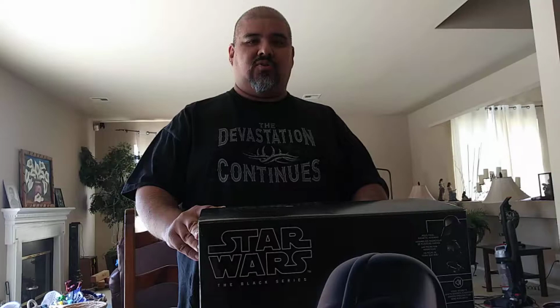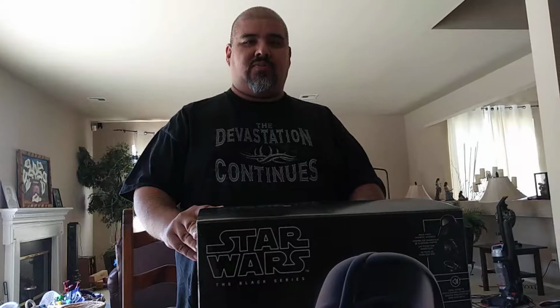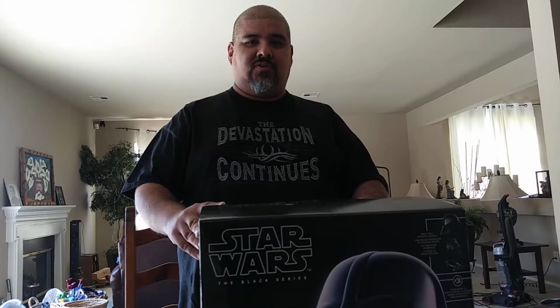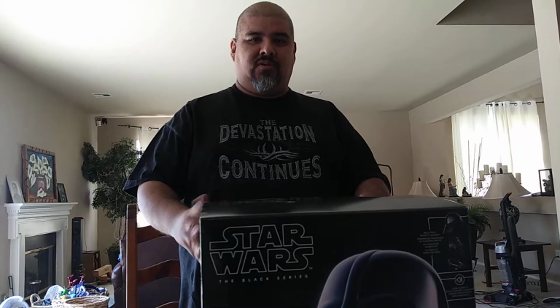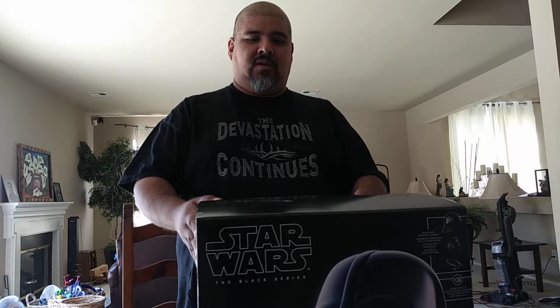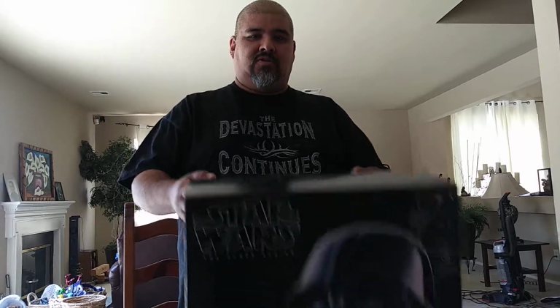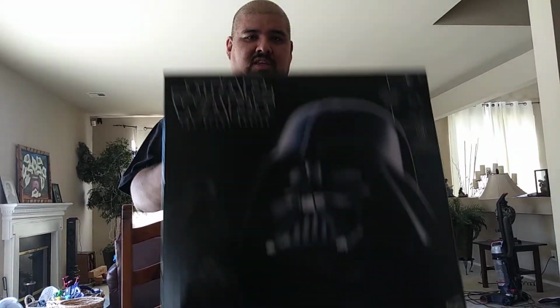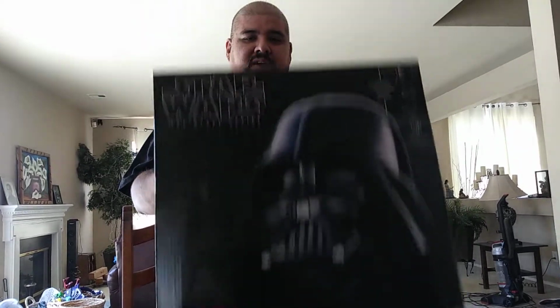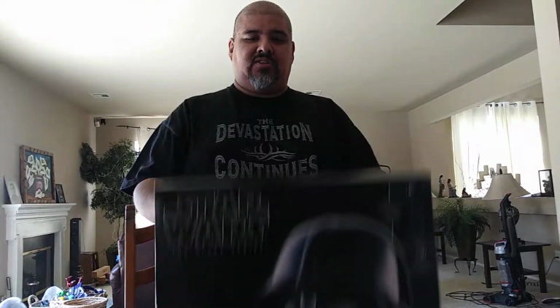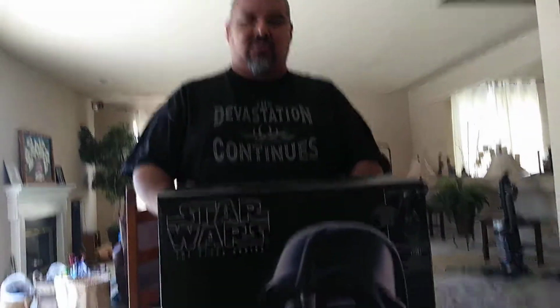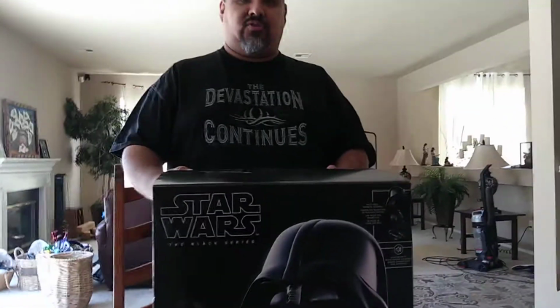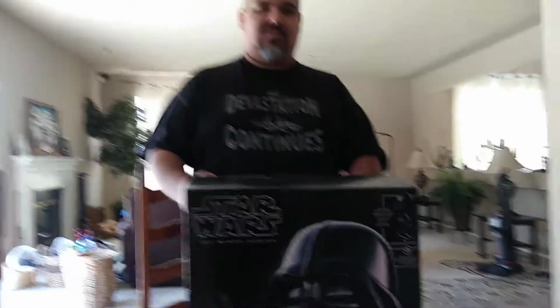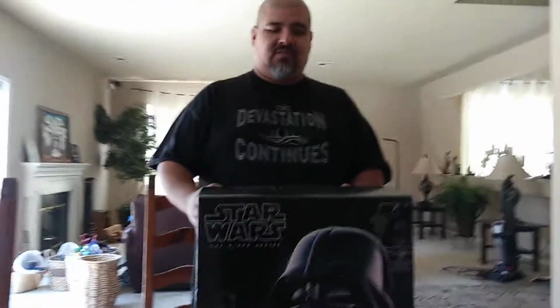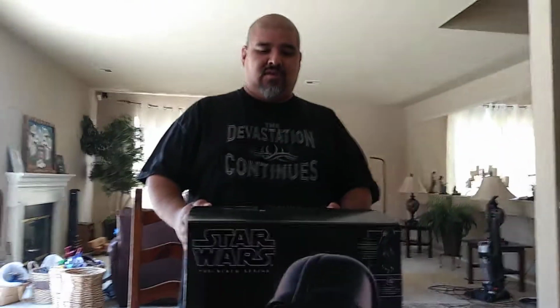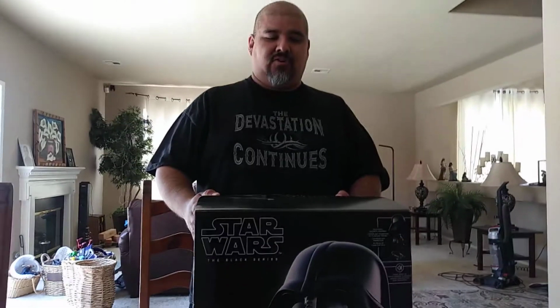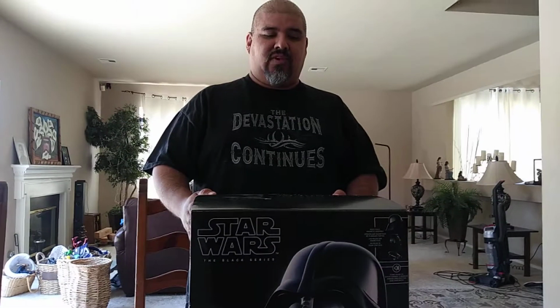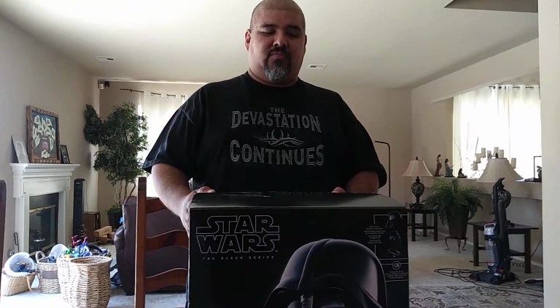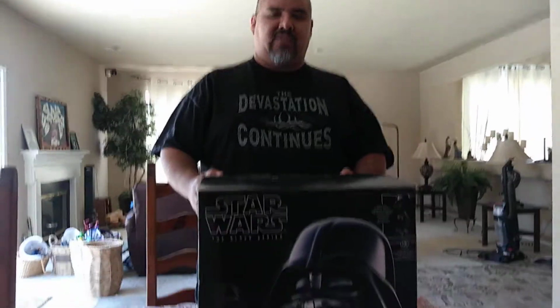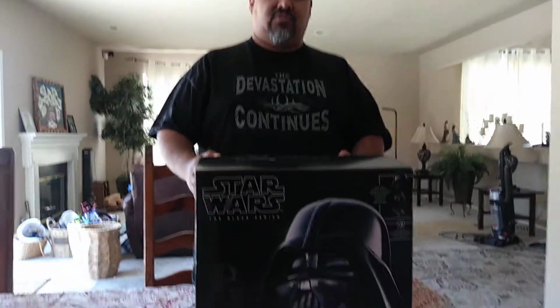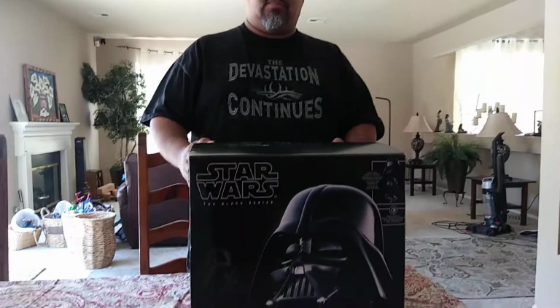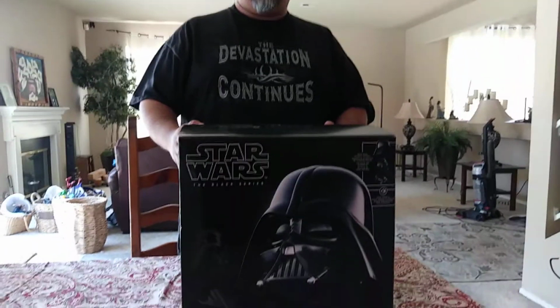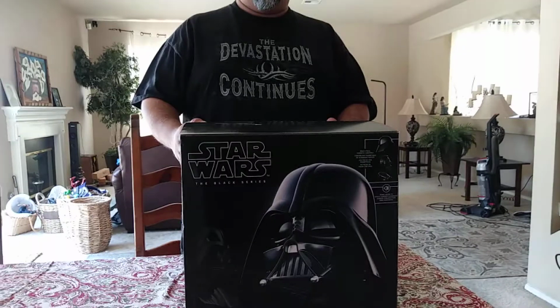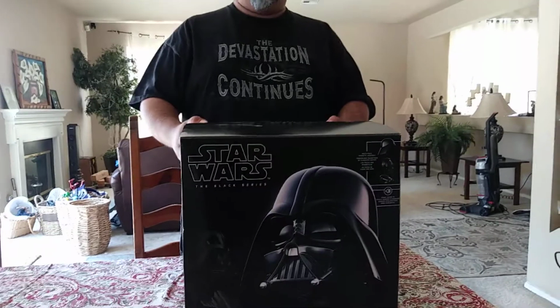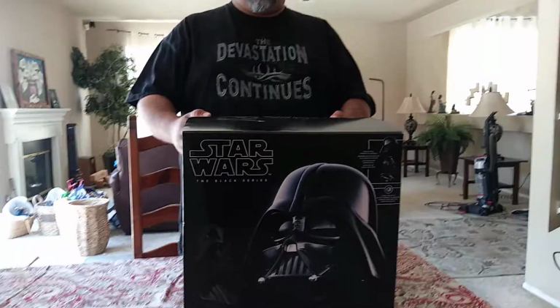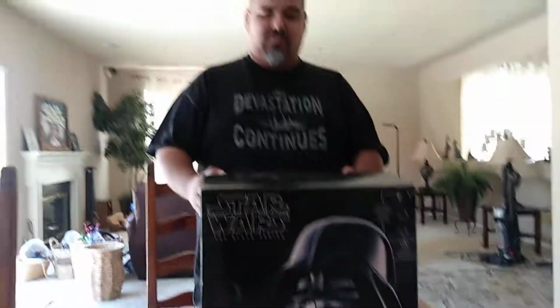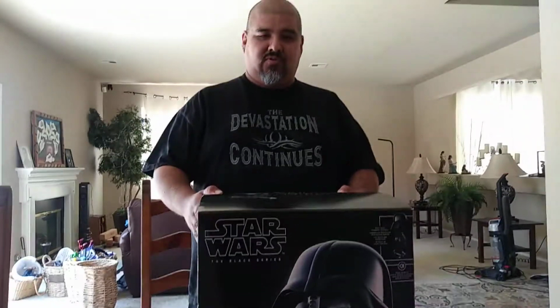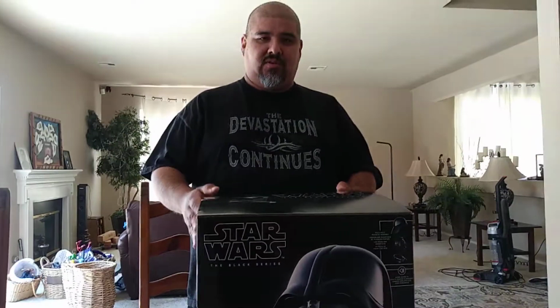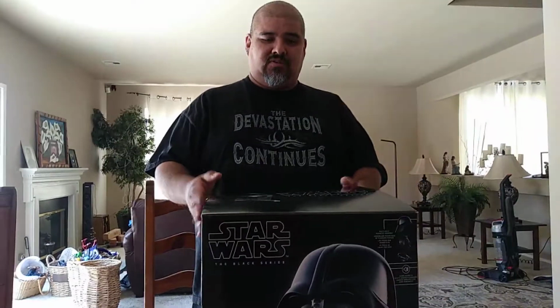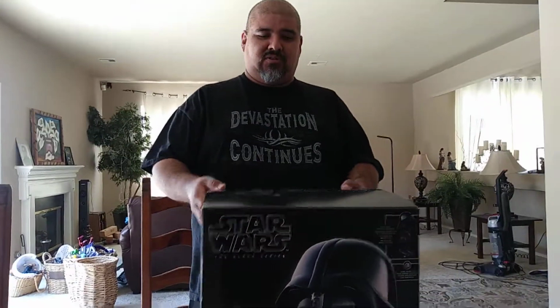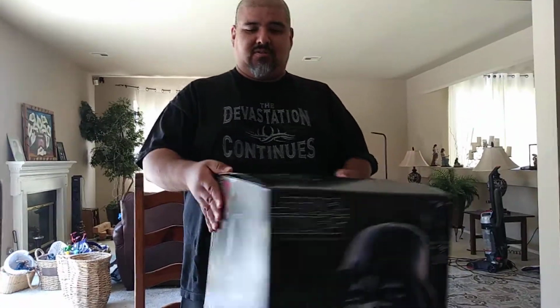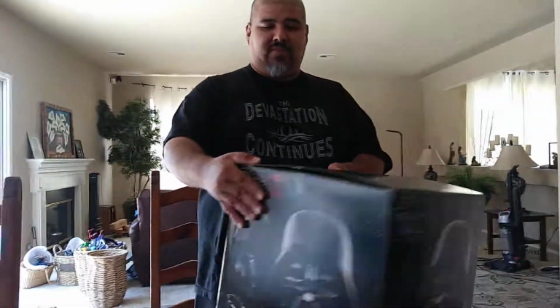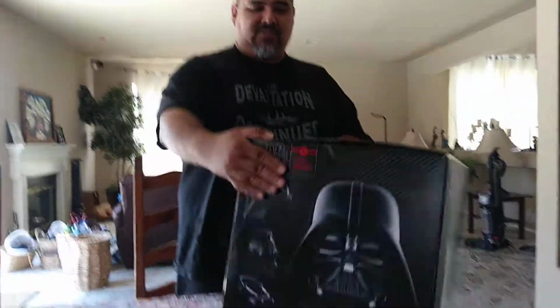A new episode. So today we've got a Star Wars Darth Vader Black Series unboxing. This is by Hasbro. This is a mask.